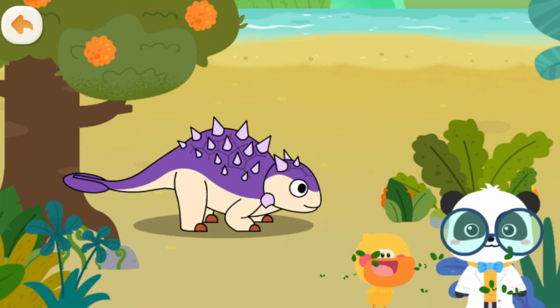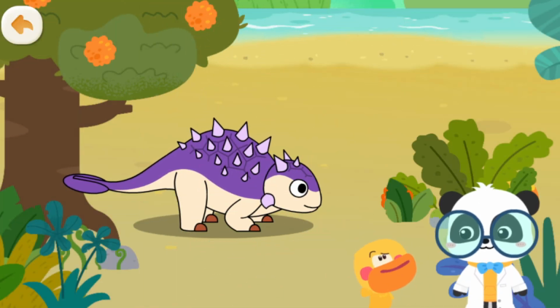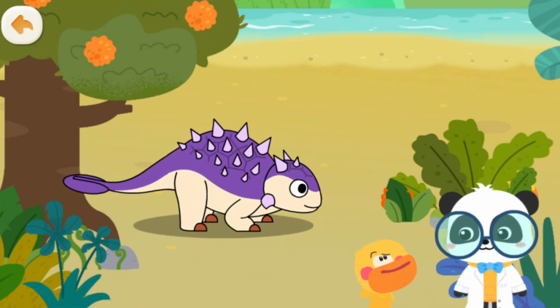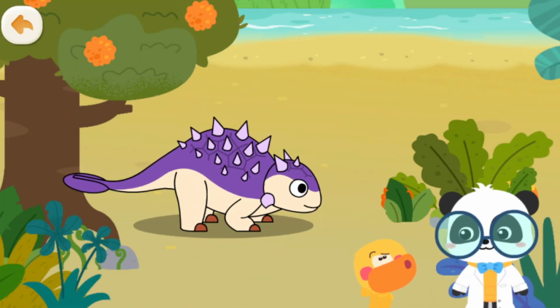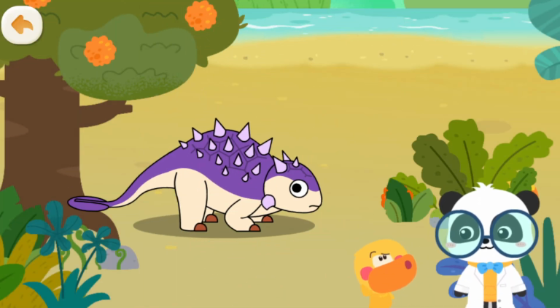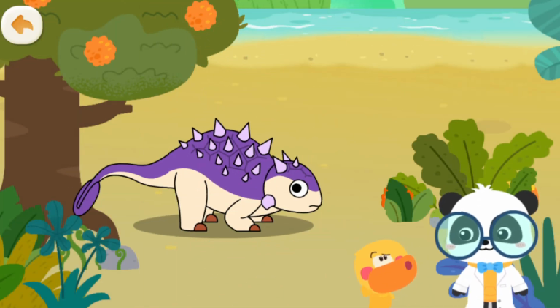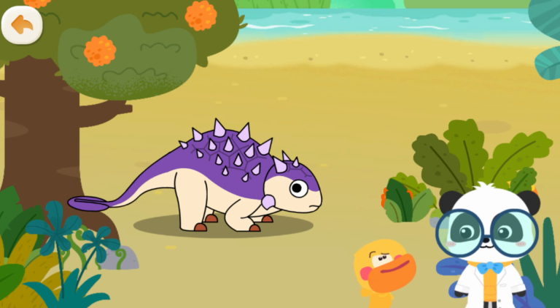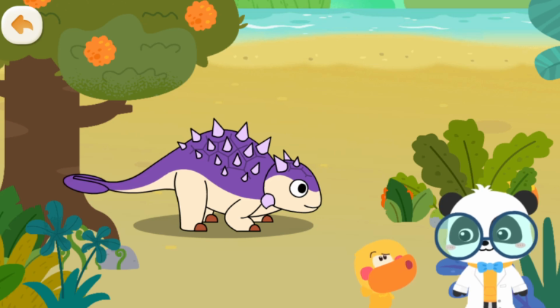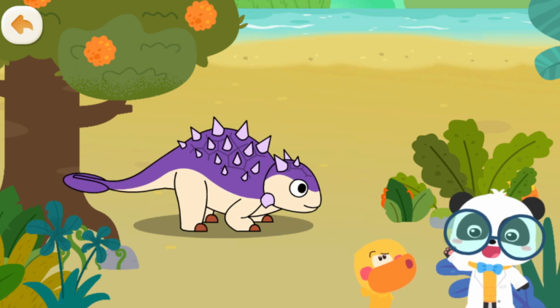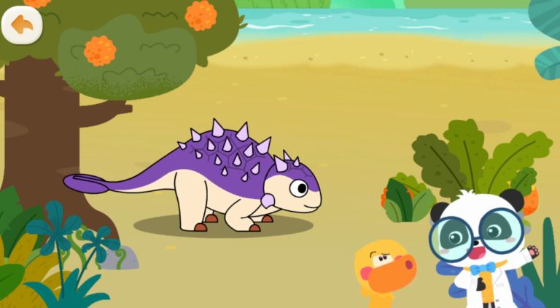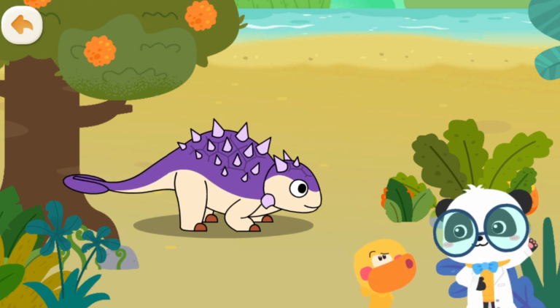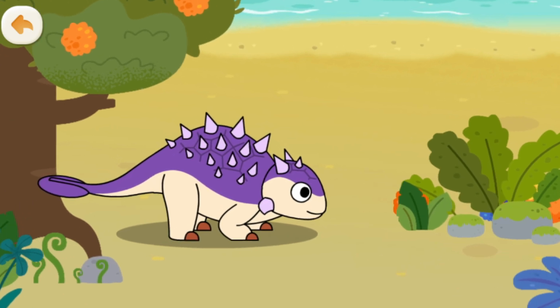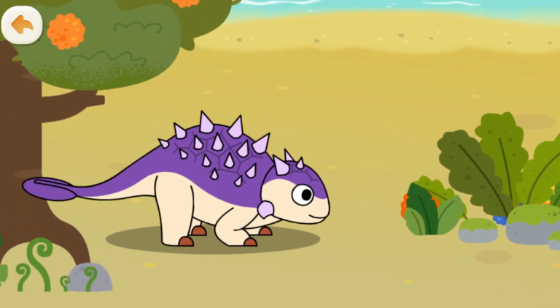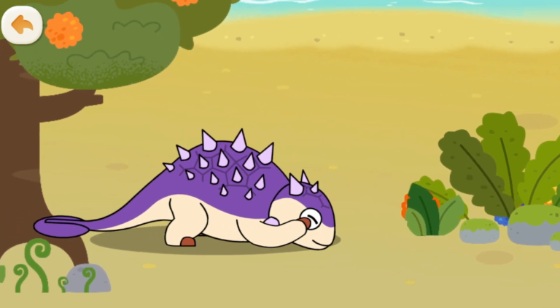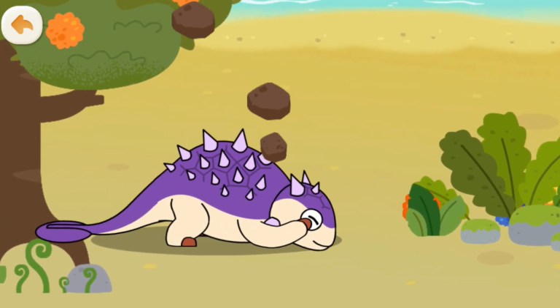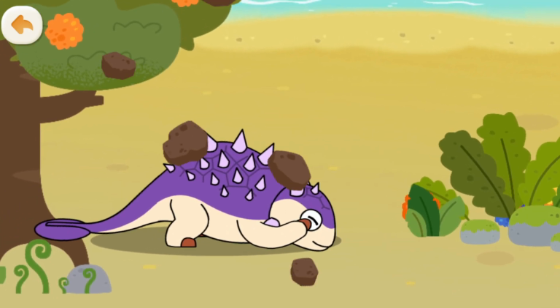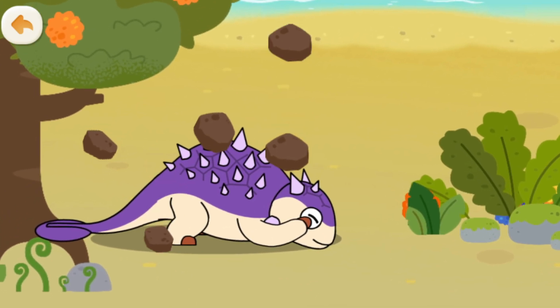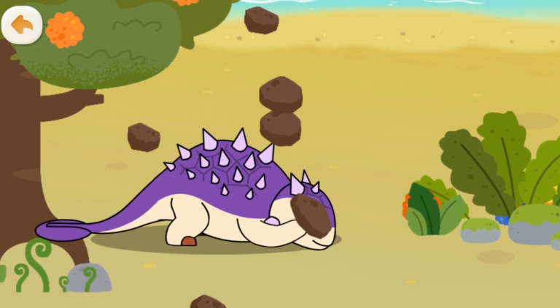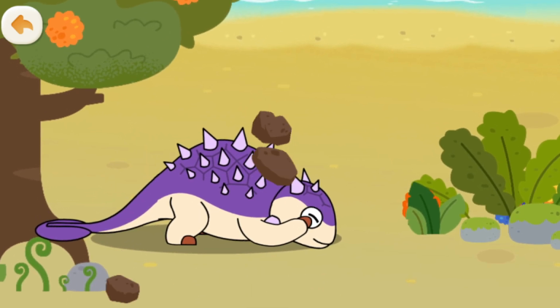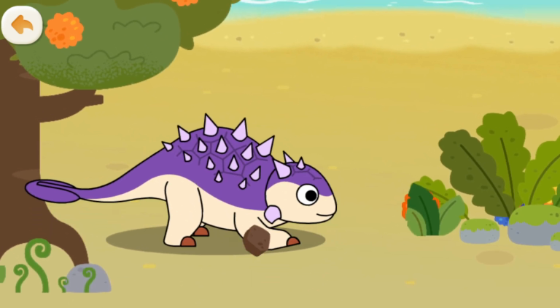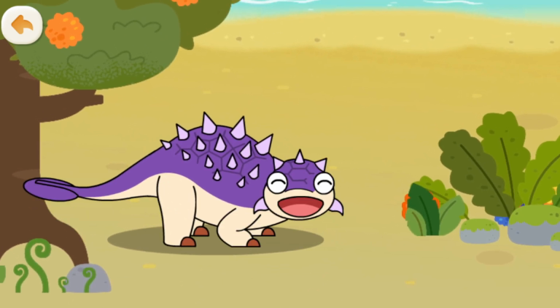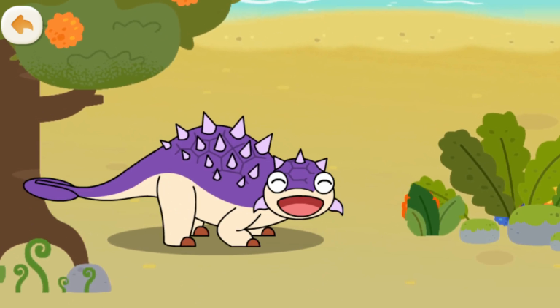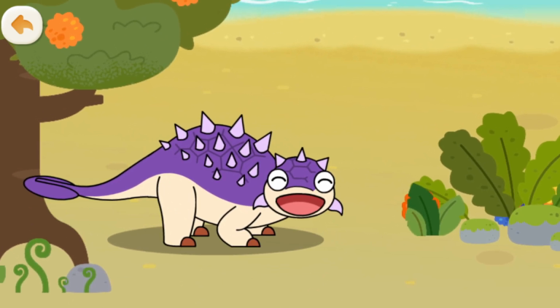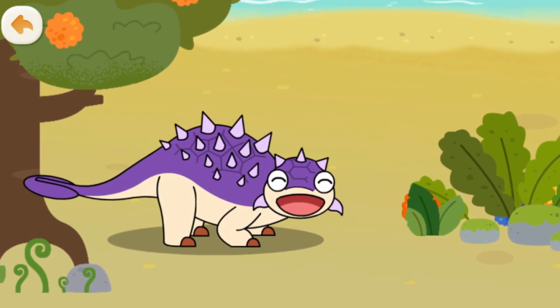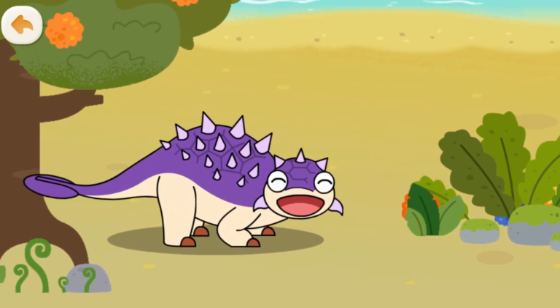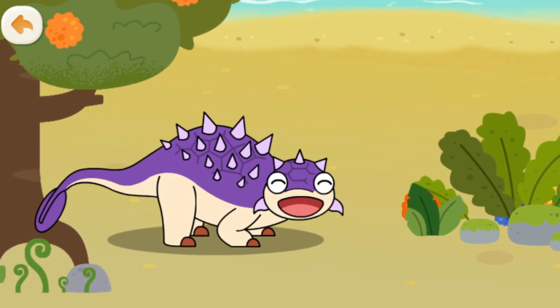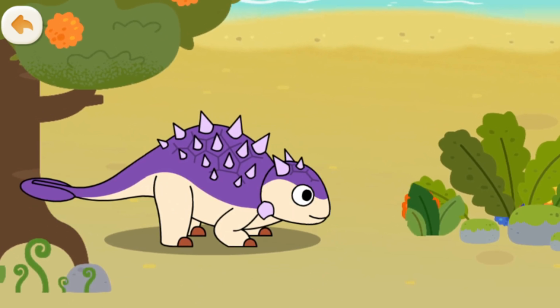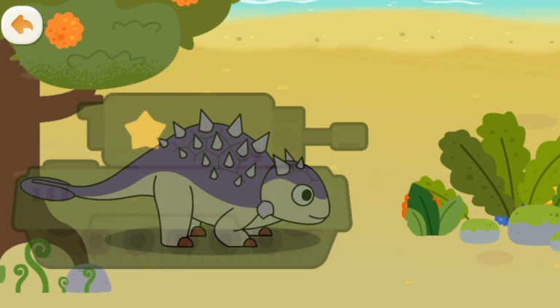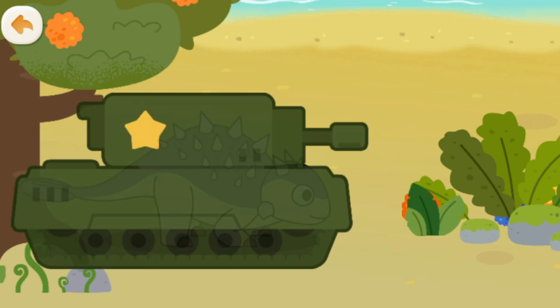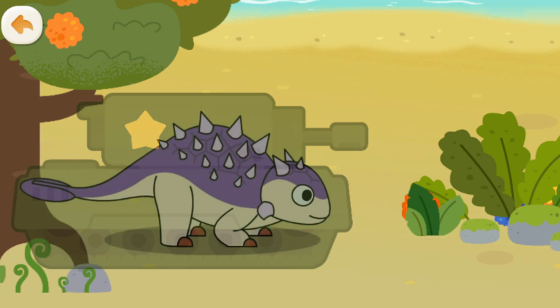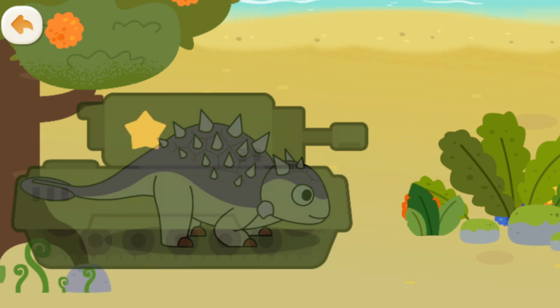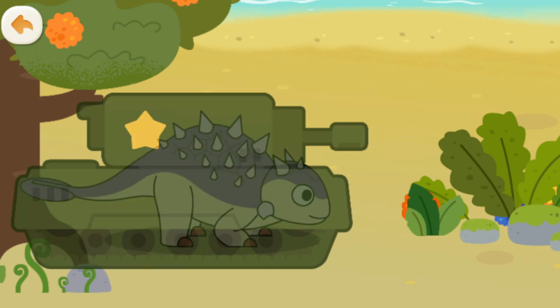It is a kind of ankylosaurus and is also called the tank dinosaur. Why is it called the tank dinosaur? Take a look. Euoplocephalus has hard armor on its head and body for protection. It is like an armored tank.